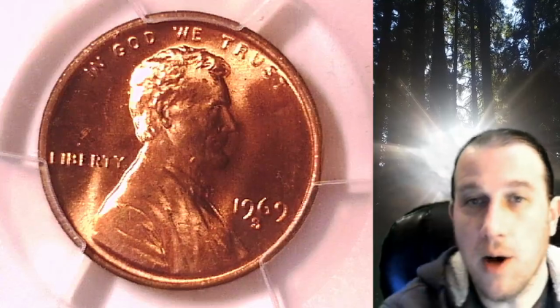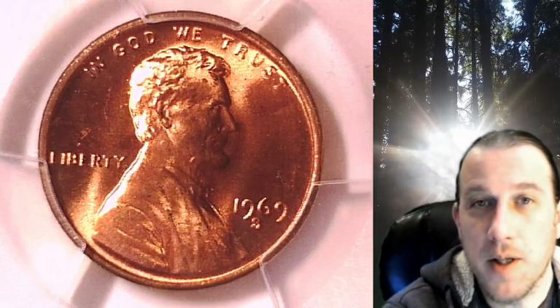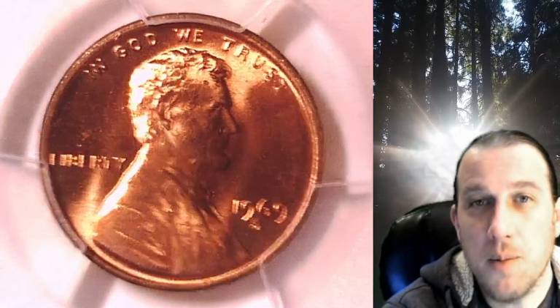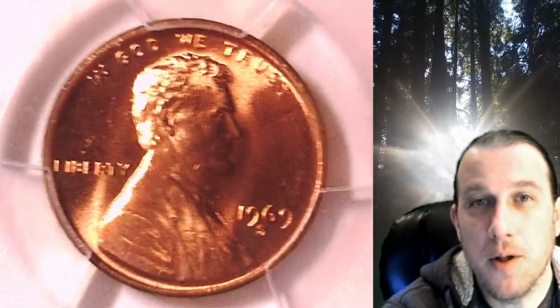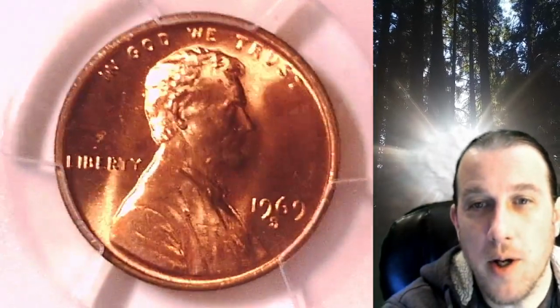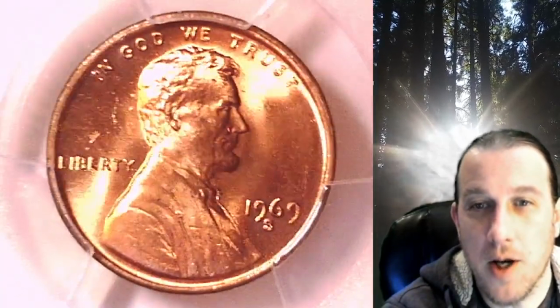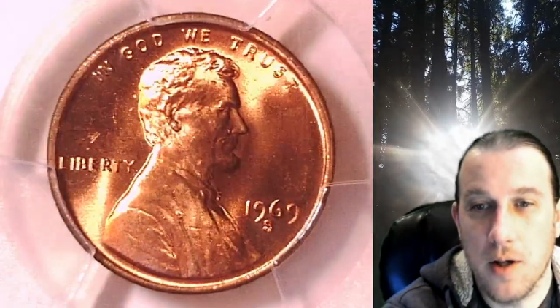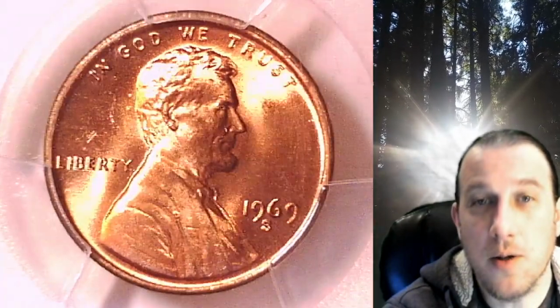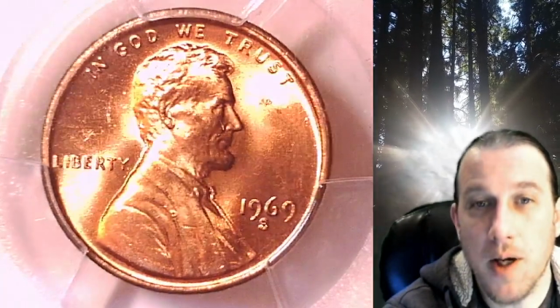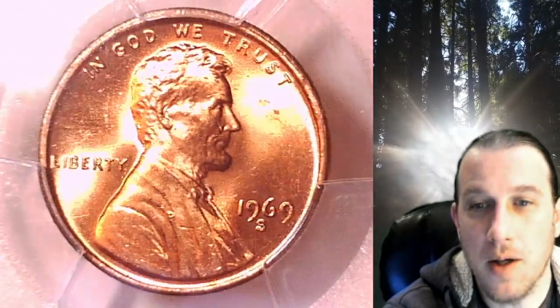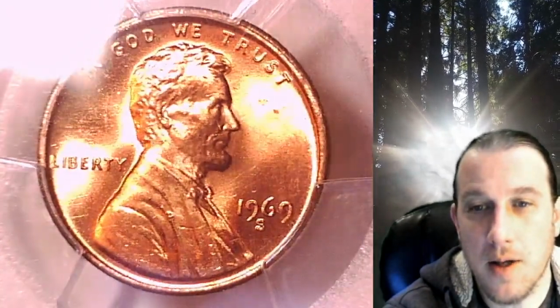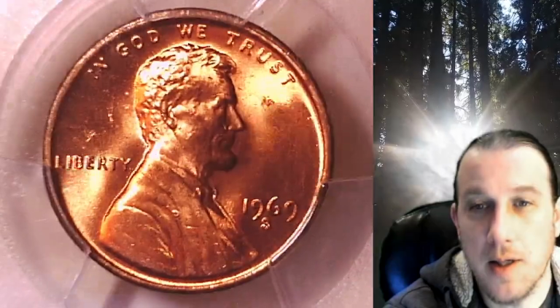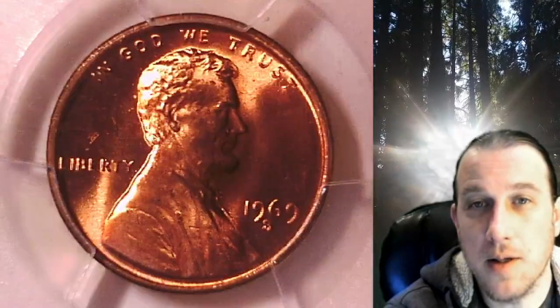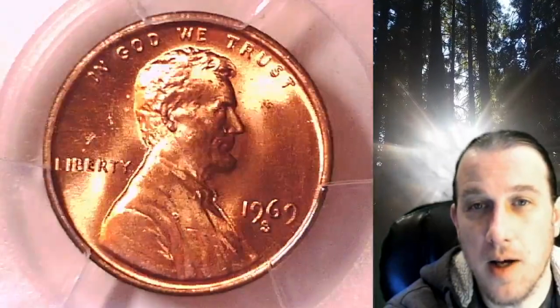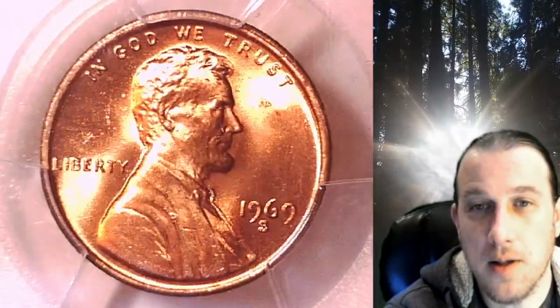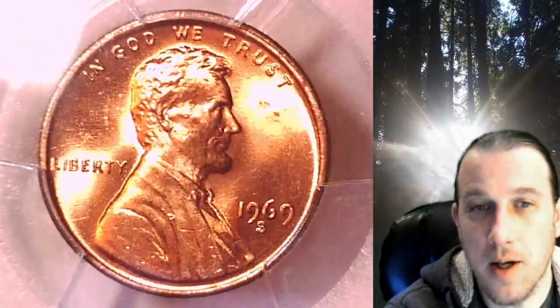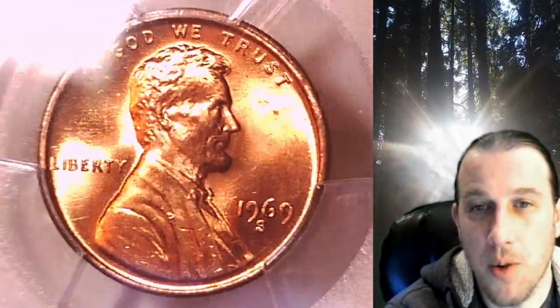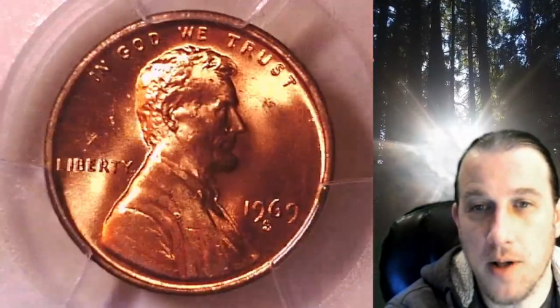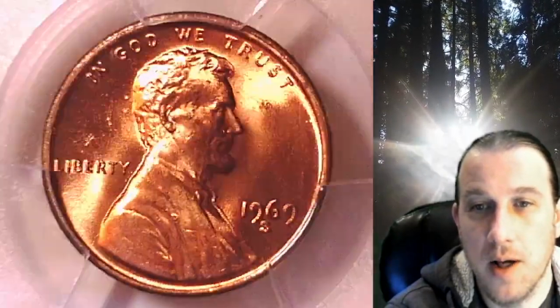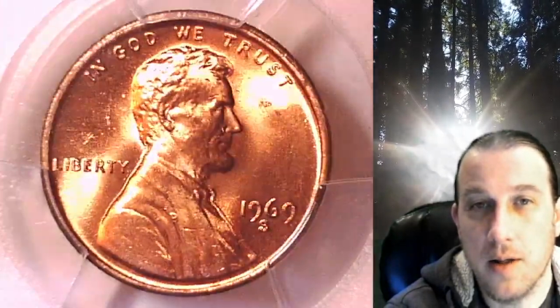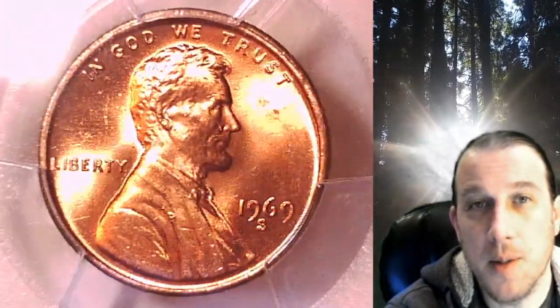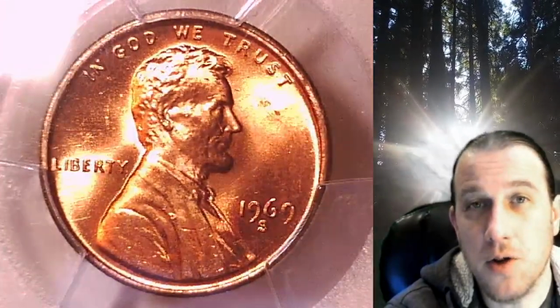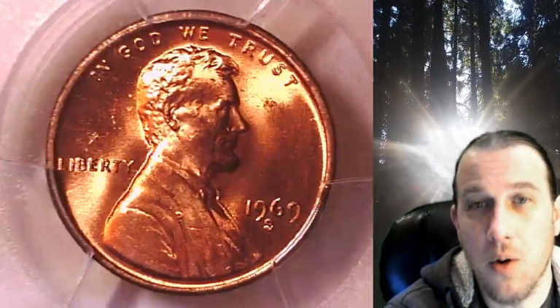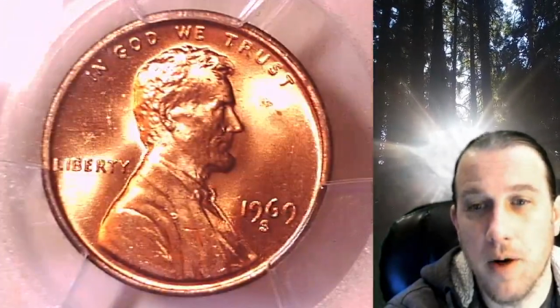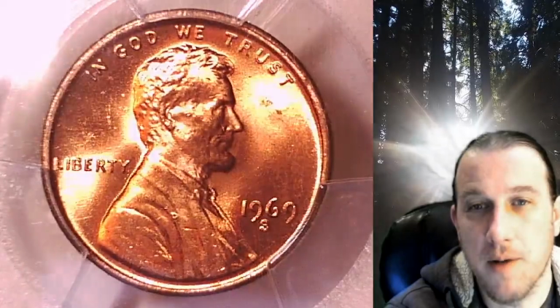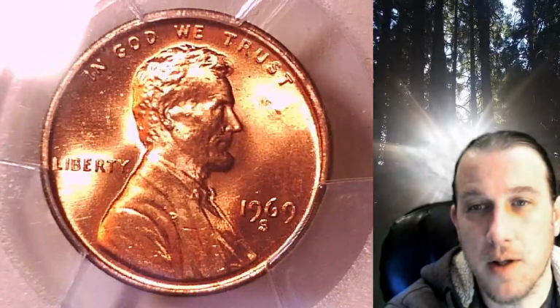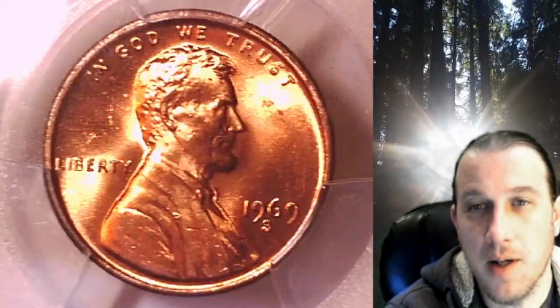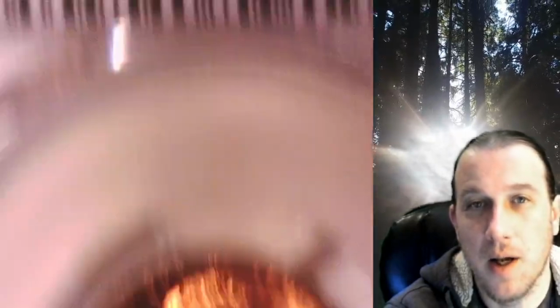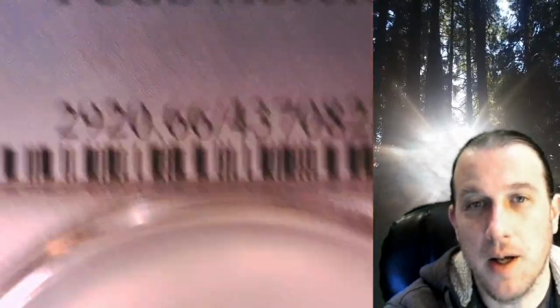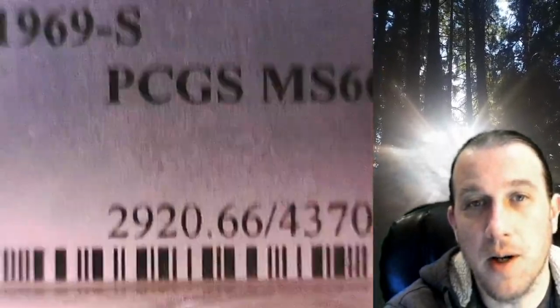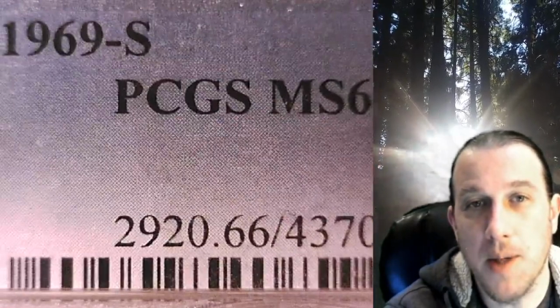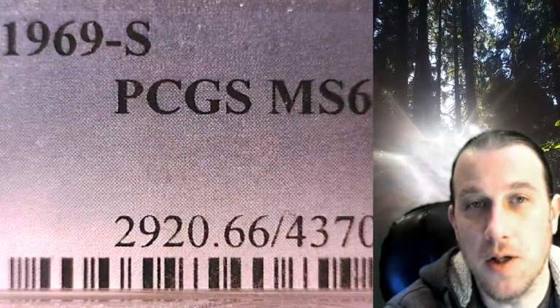Welcome to Time Travelers Coin Exchange. The next coin we're going to take a look at is a 1969-S Lincoln Memorial cent. This is a business strike coin from the San Francisco Mint, and it has been graded by PCGS.